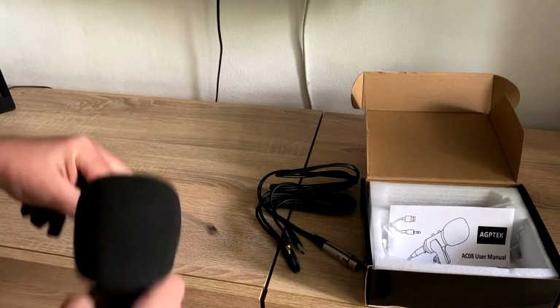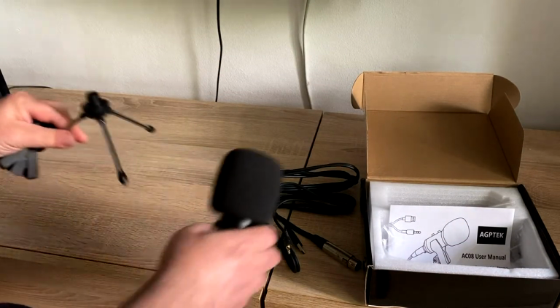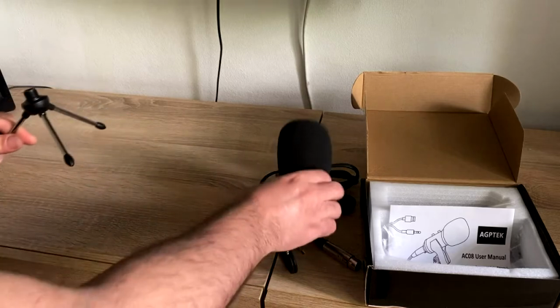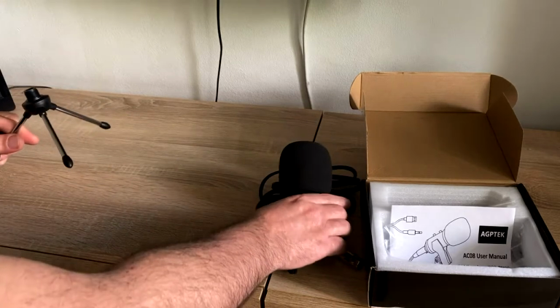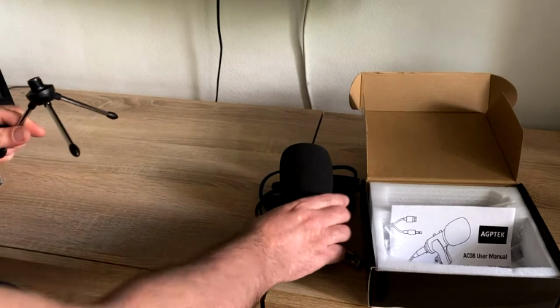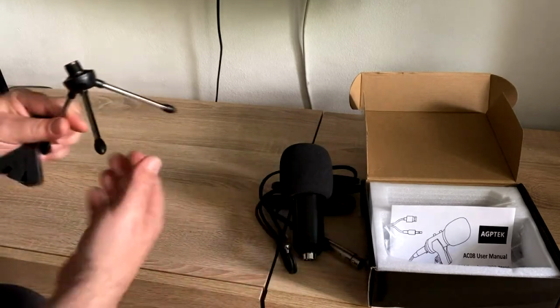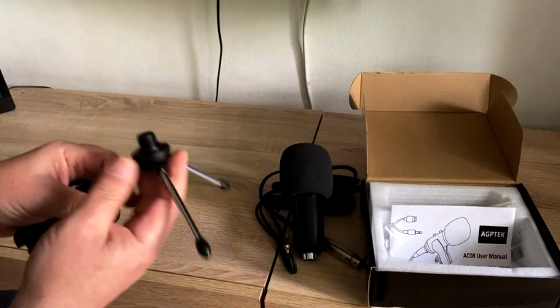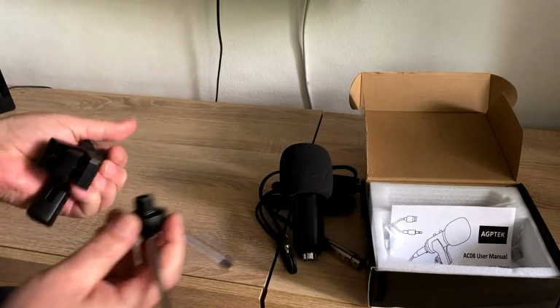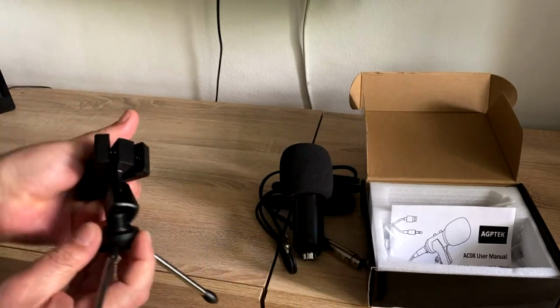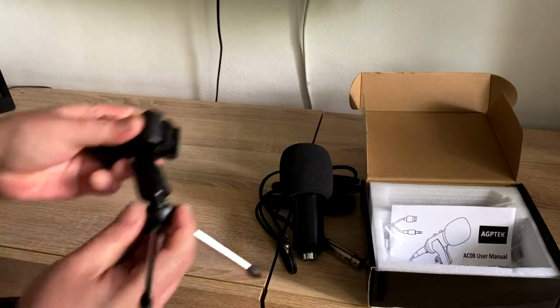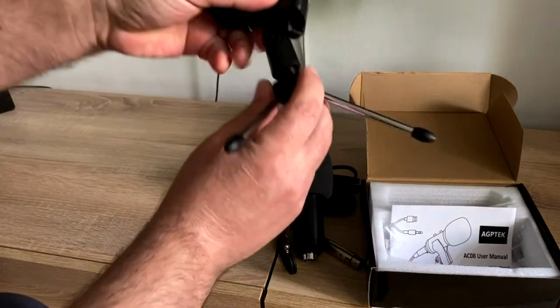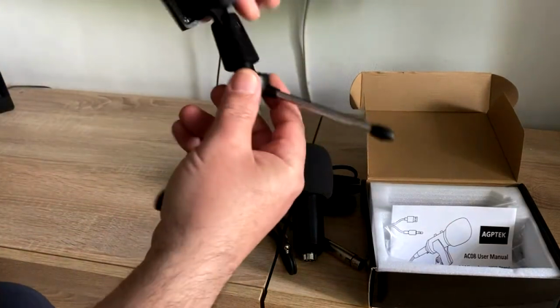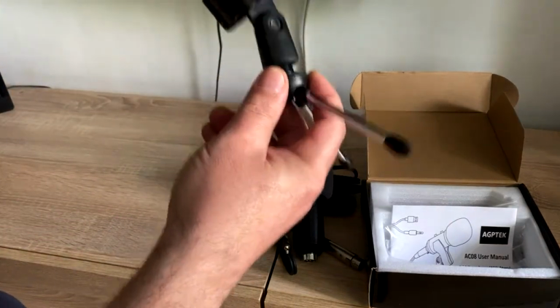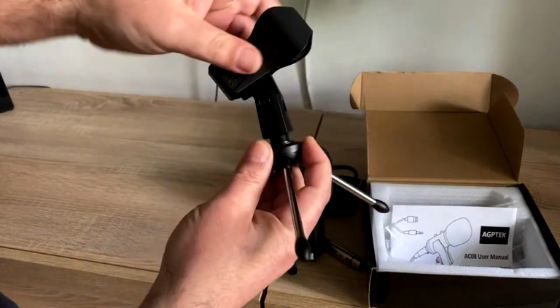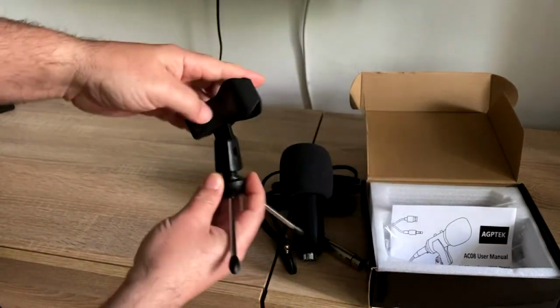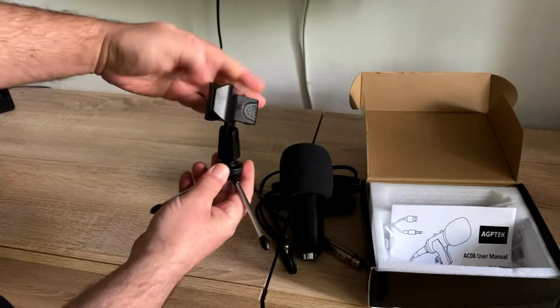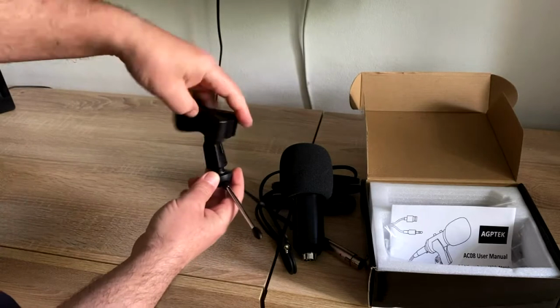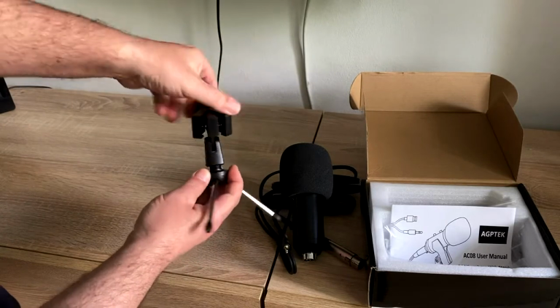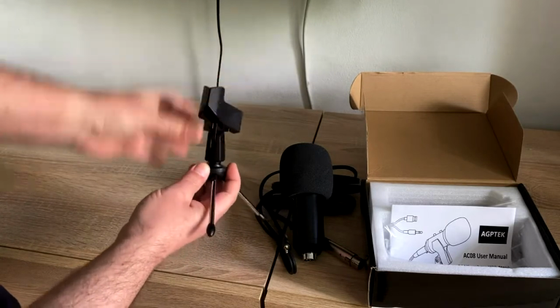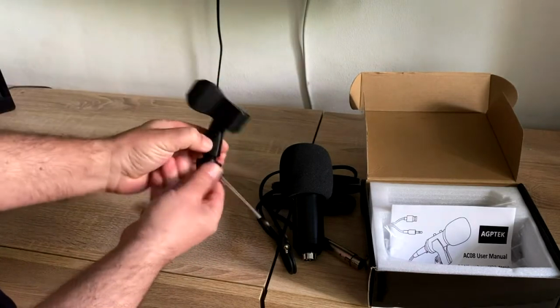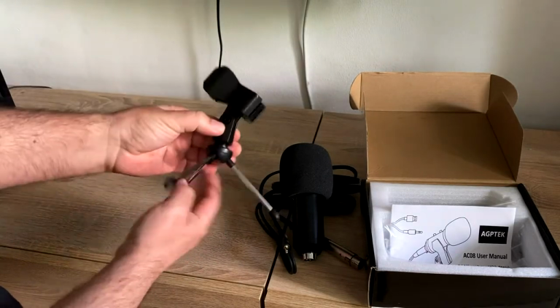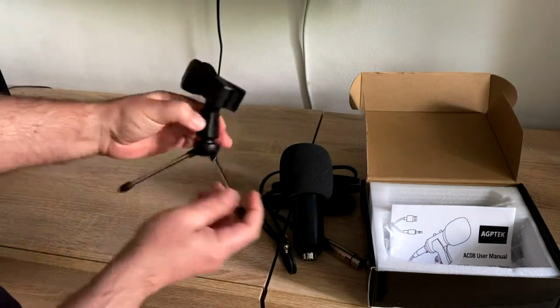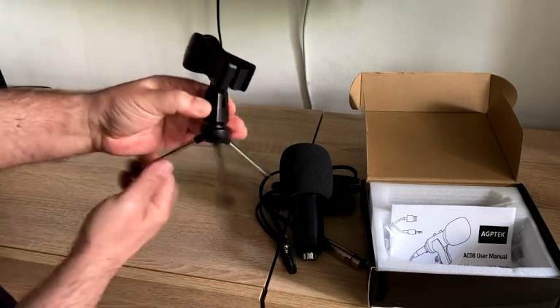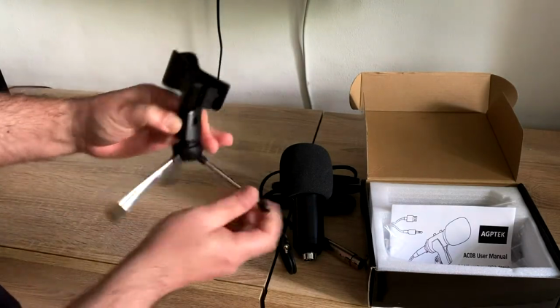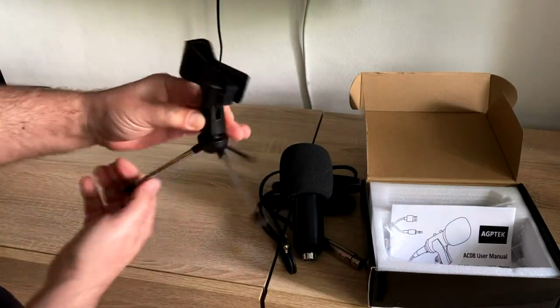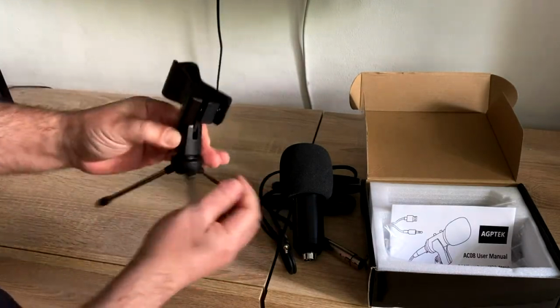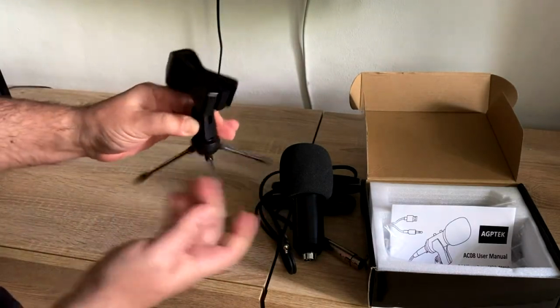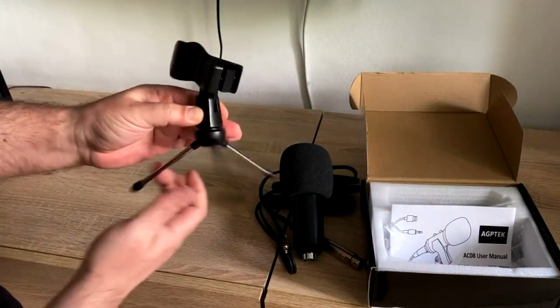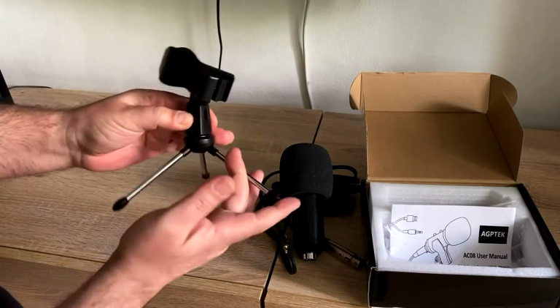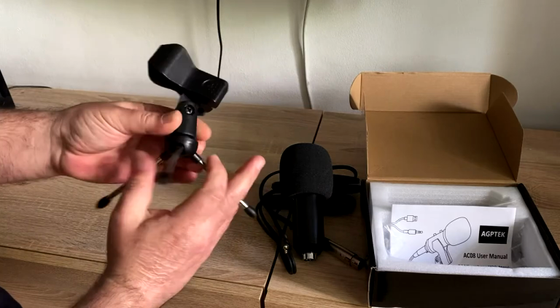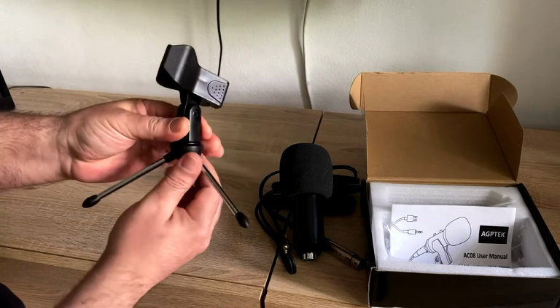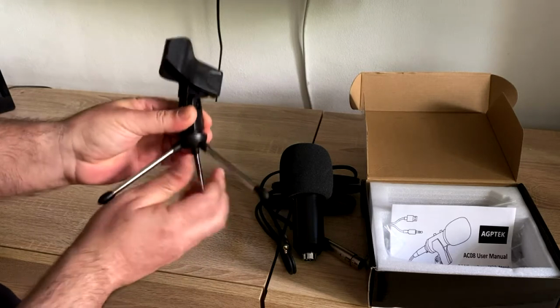It gives the impression of a good and expensive object, even though it's a cheap microphone. Now on to the recording quality — I will record a moment of silence just to give an impression of the noise floor.